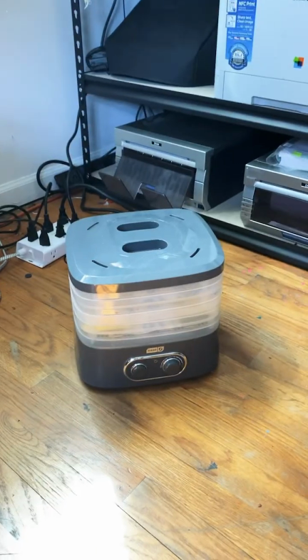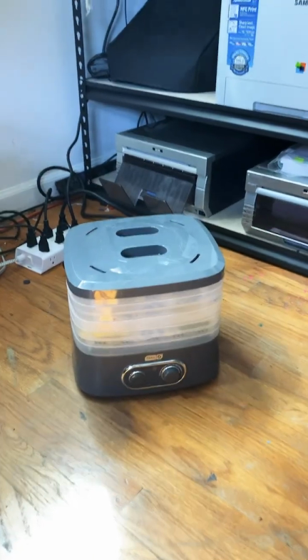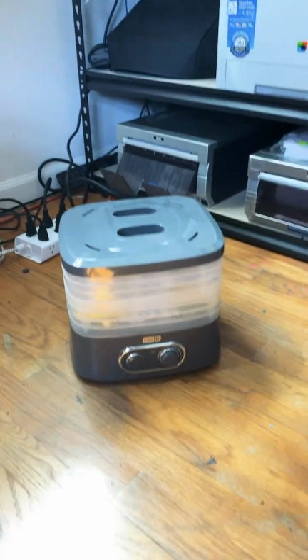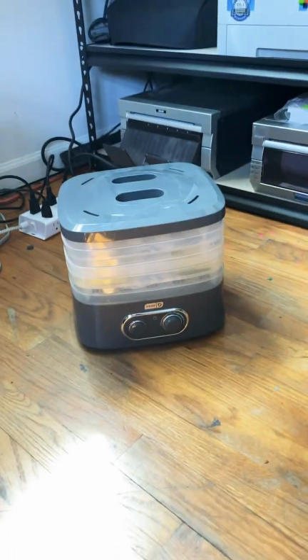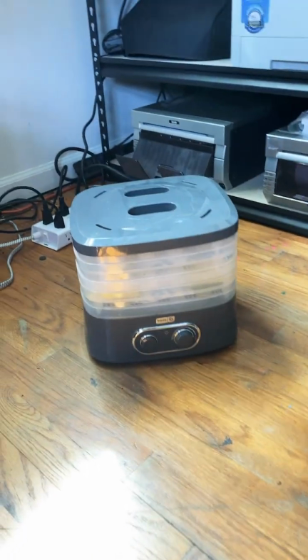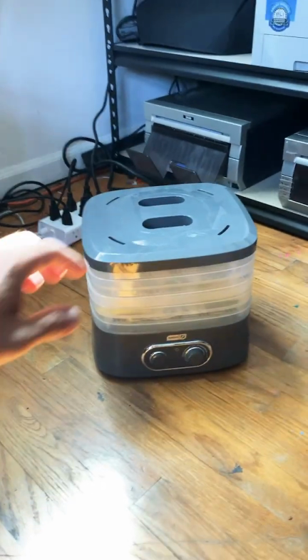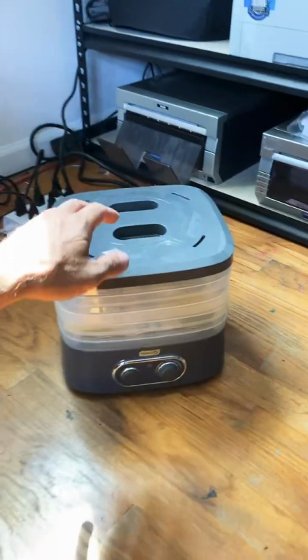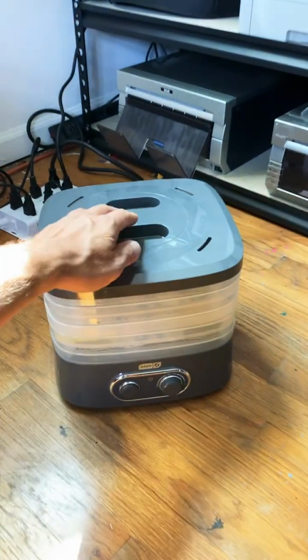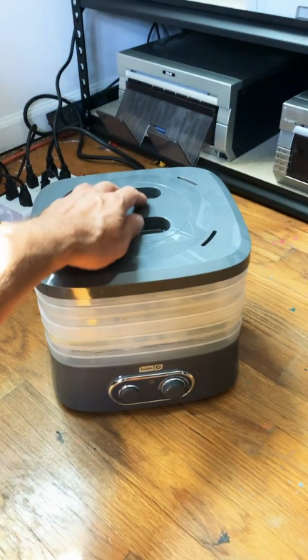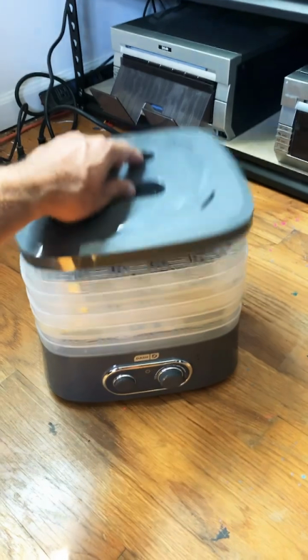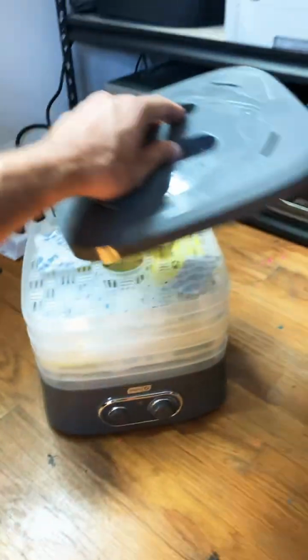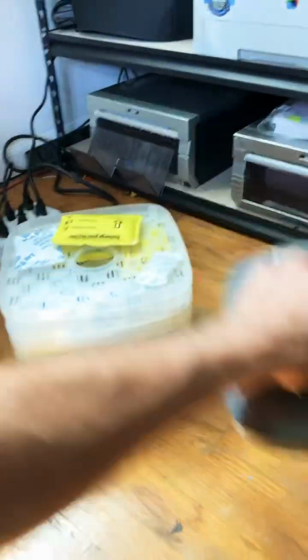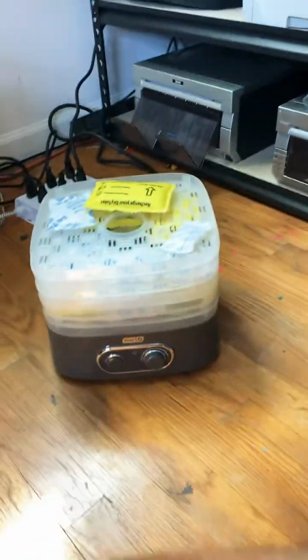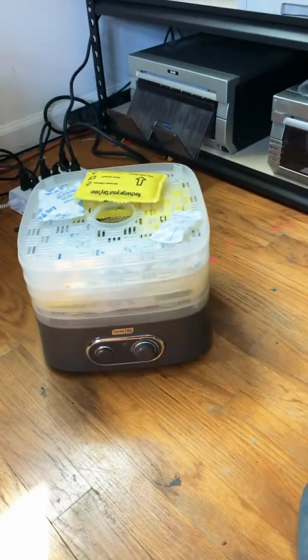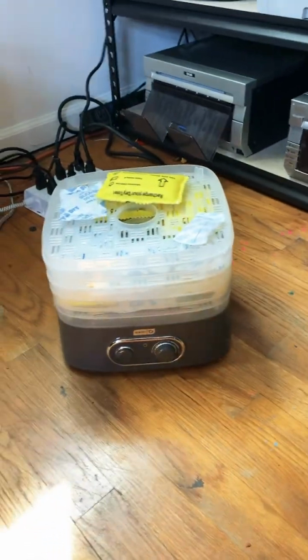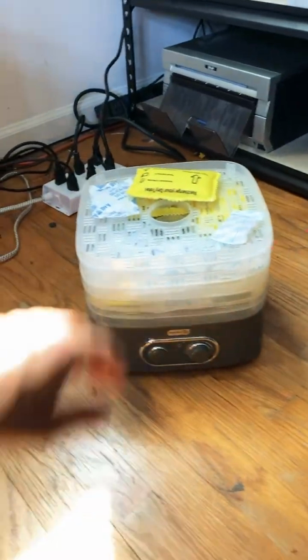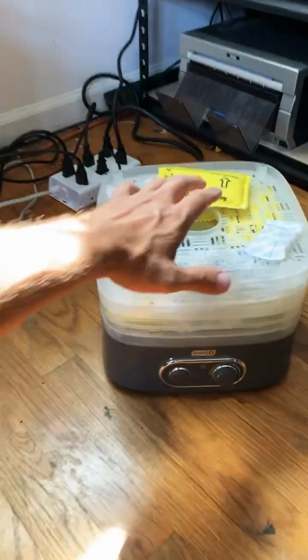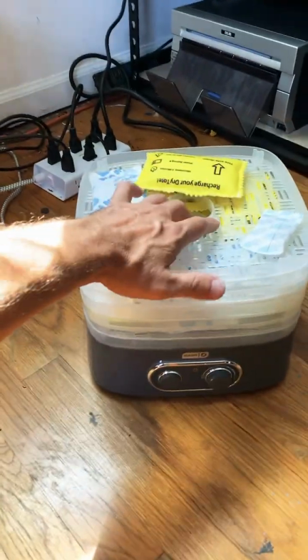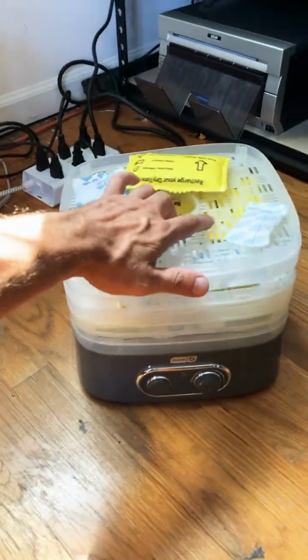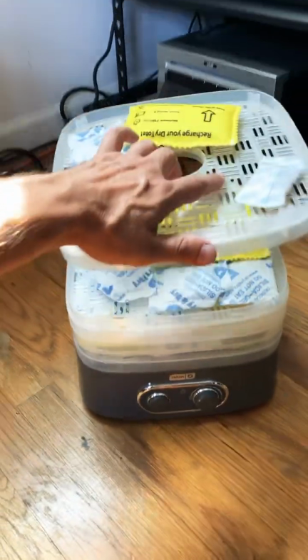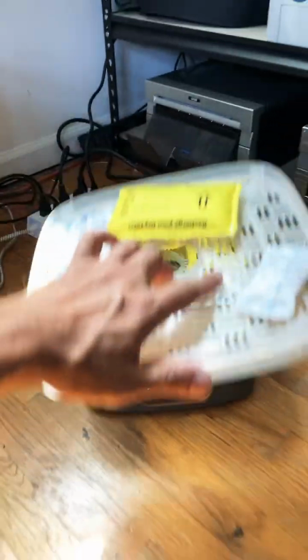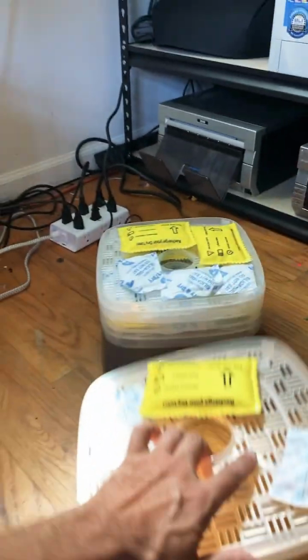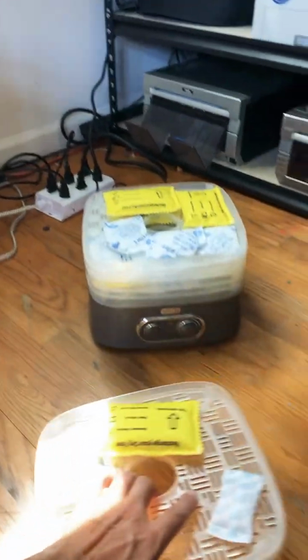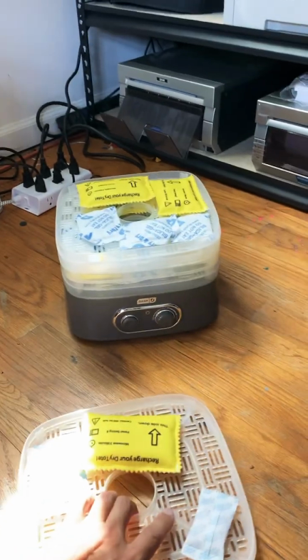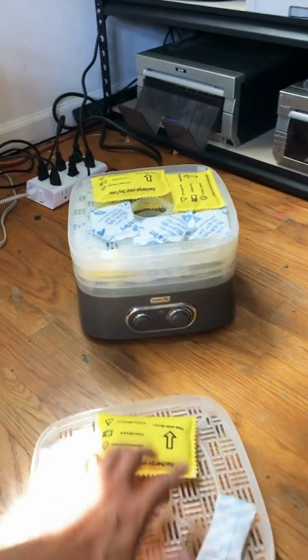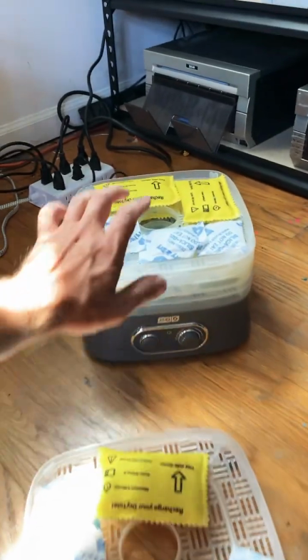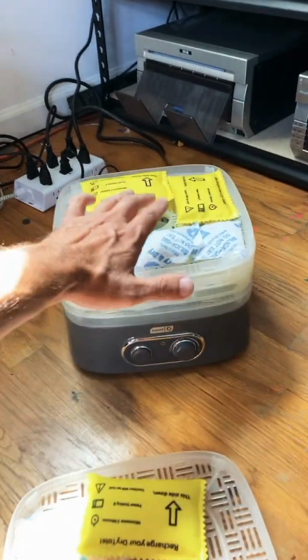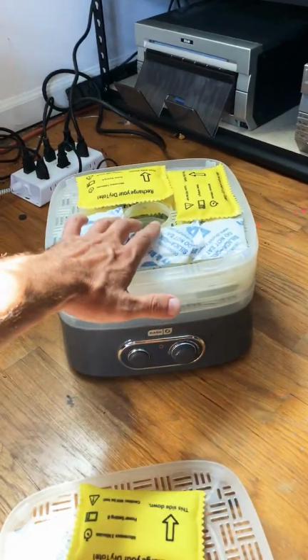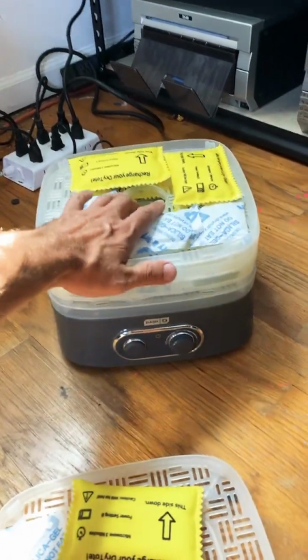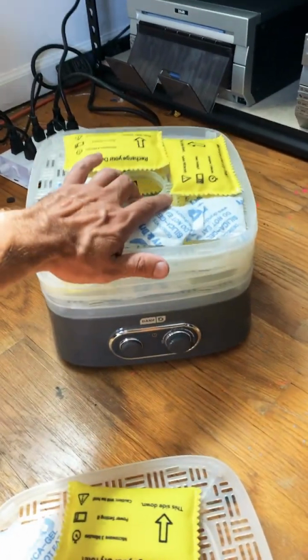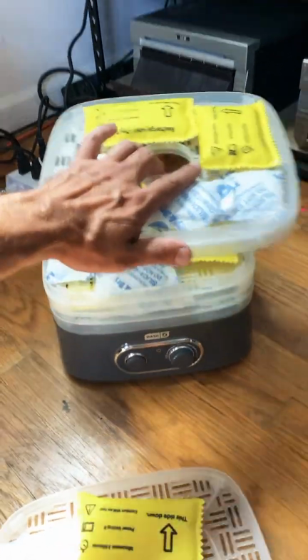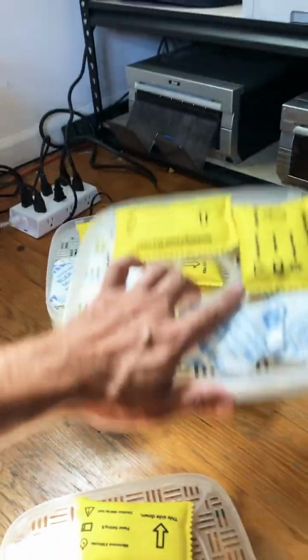I am sitting here with this awesome little food dehydrator that I got at a local thrift store. You can find all sorts of food dehydrators for cheap at Goodwills and Salvation Armys and garage sales and the like.